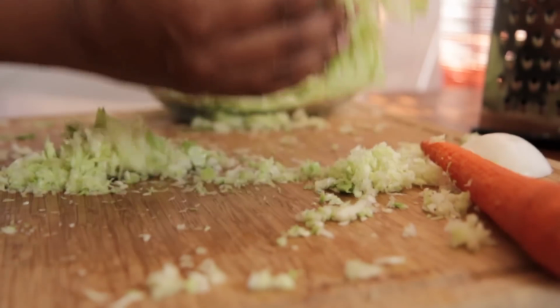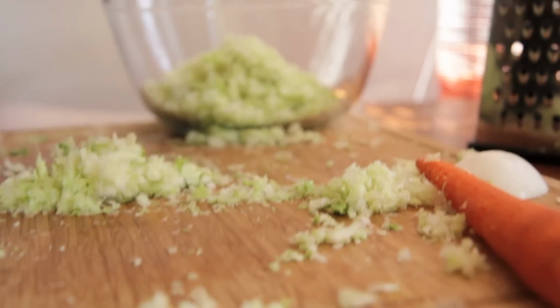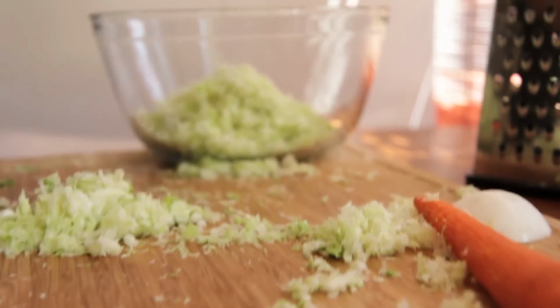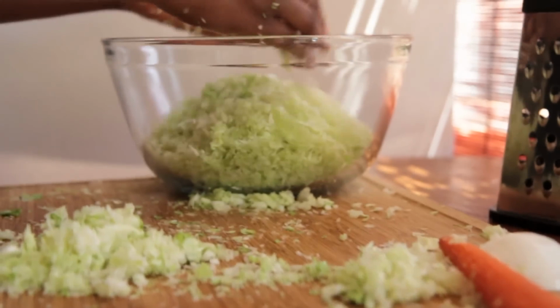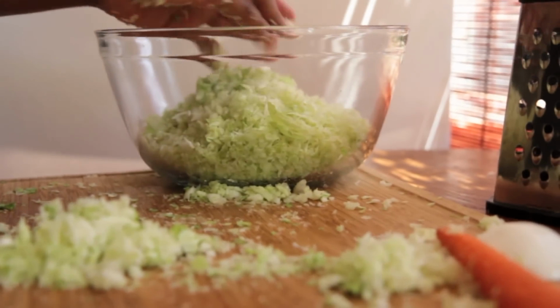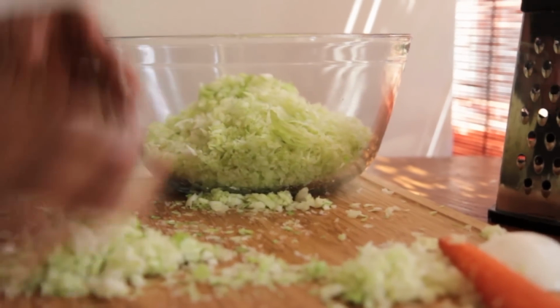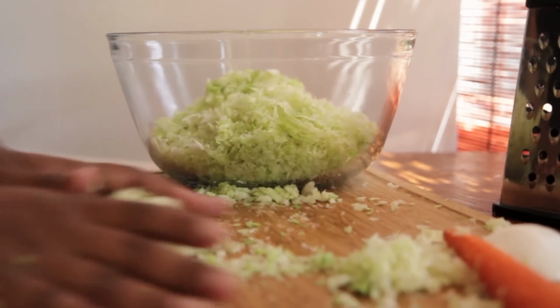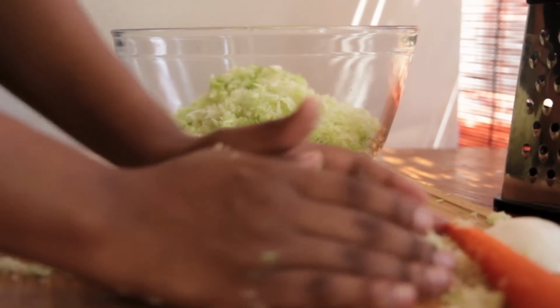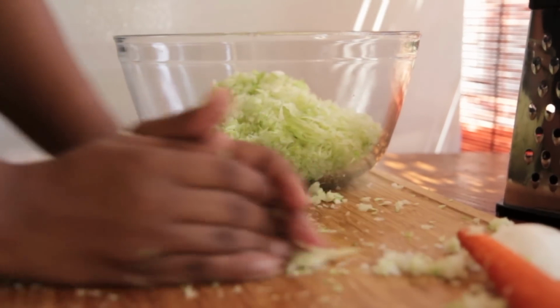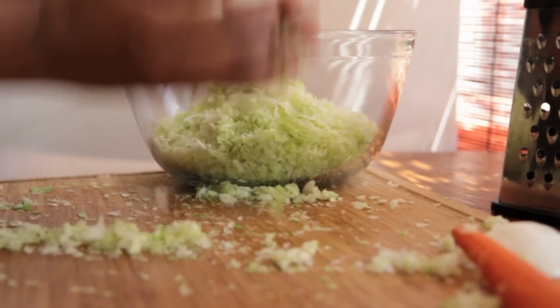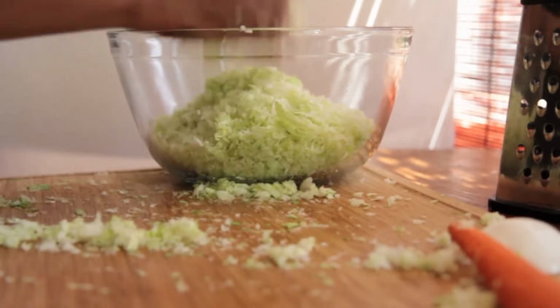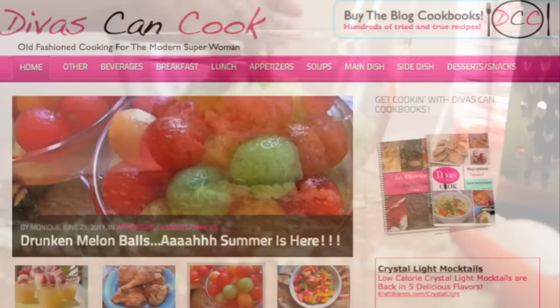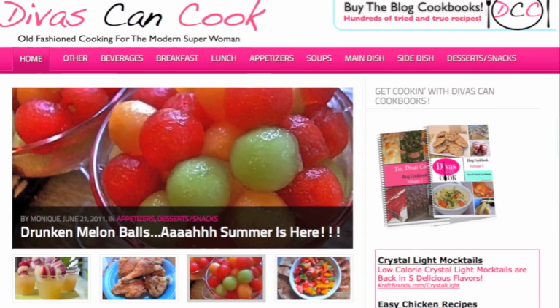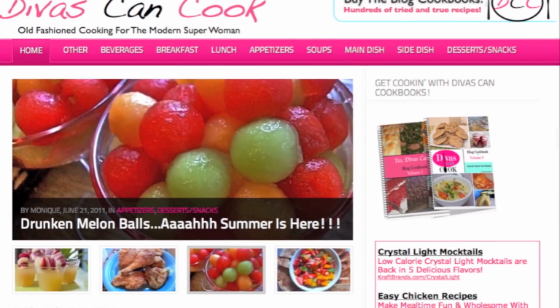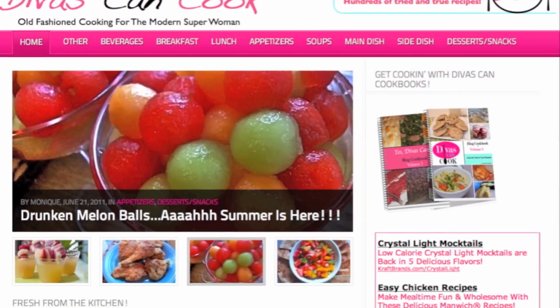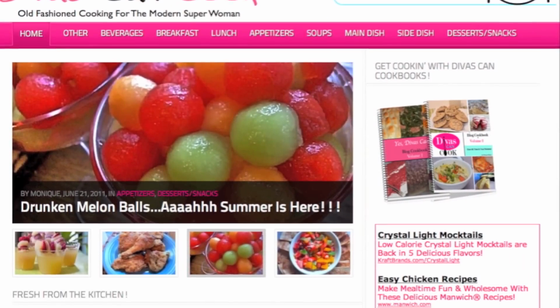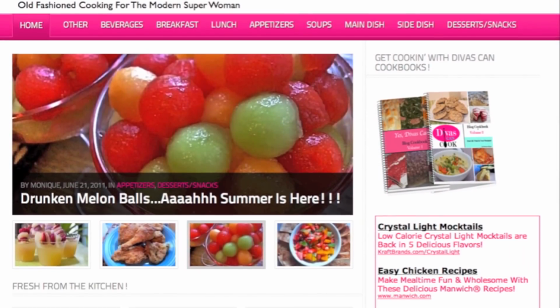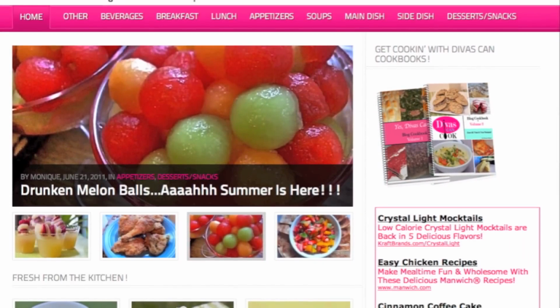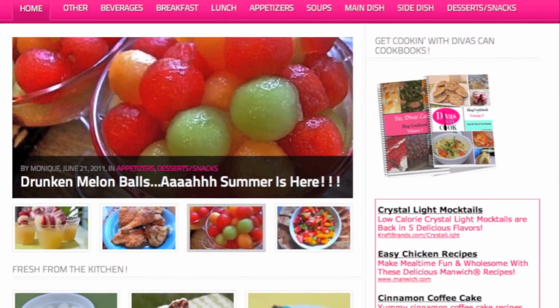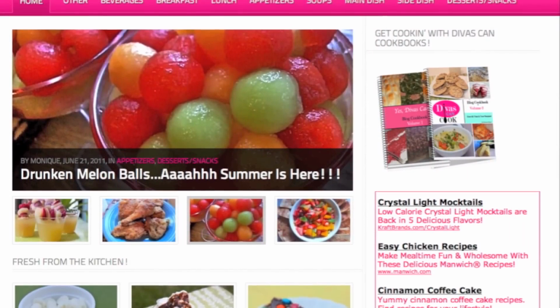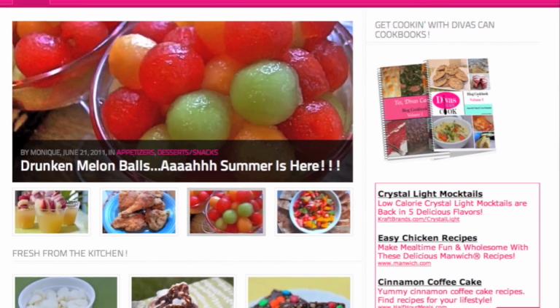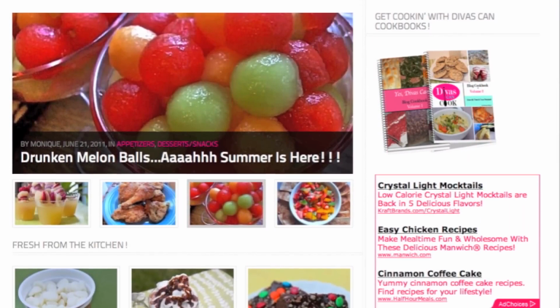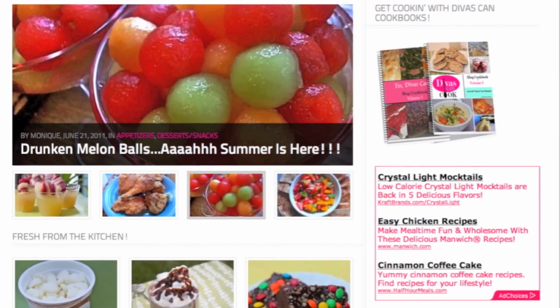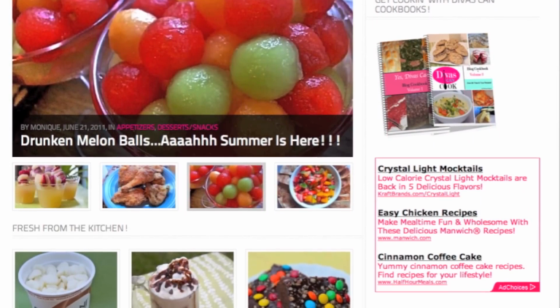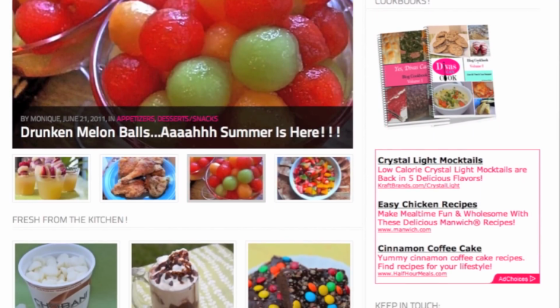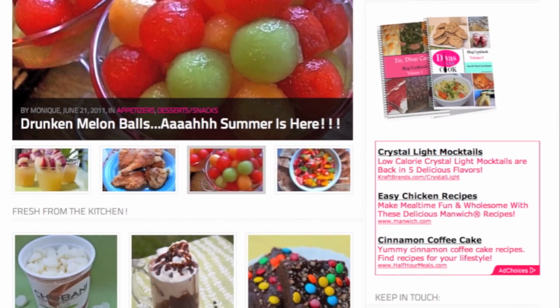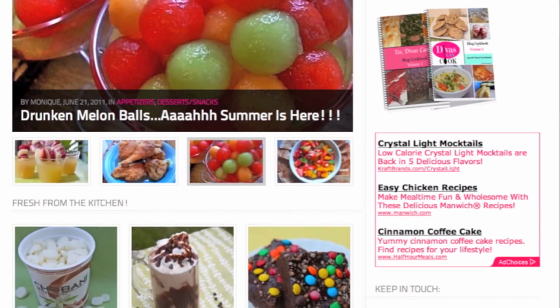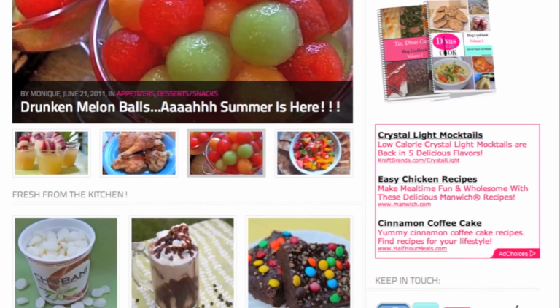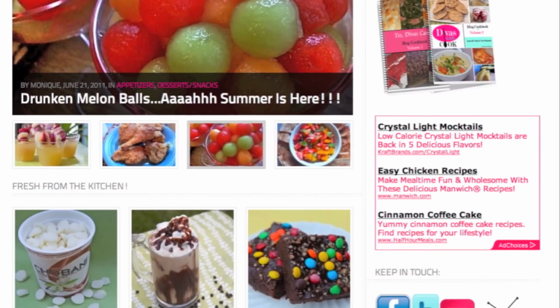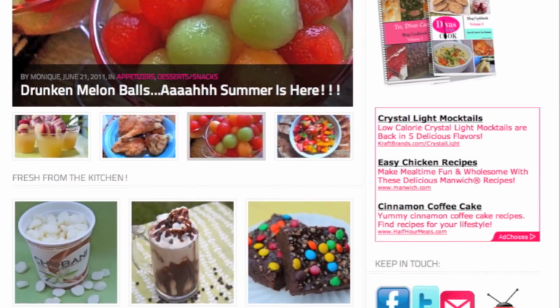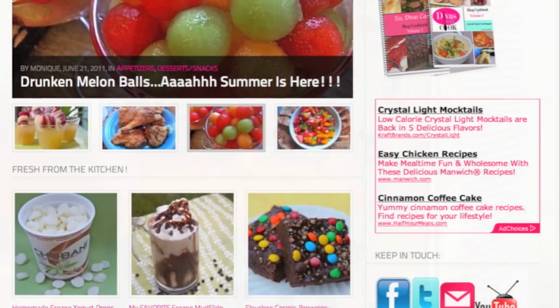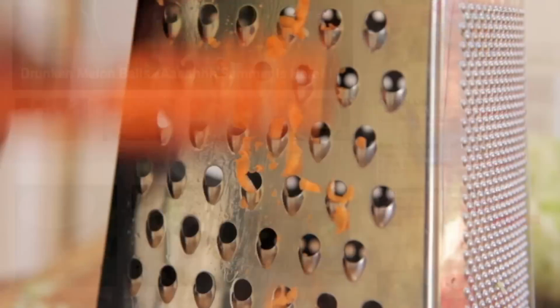Now place this into a large bowl. And don't forget, you can find the recipe on my blog at DivasCanCook.com with a ton of other recipes, so go check it out!